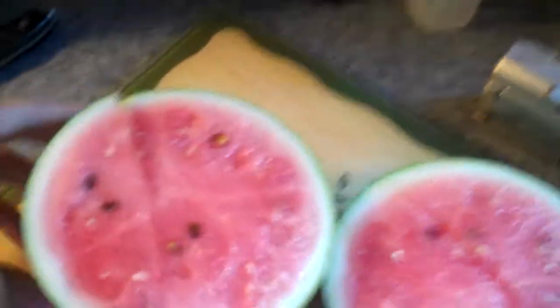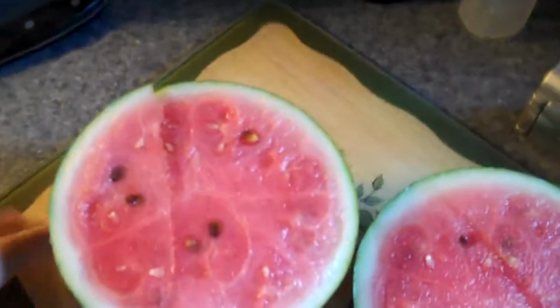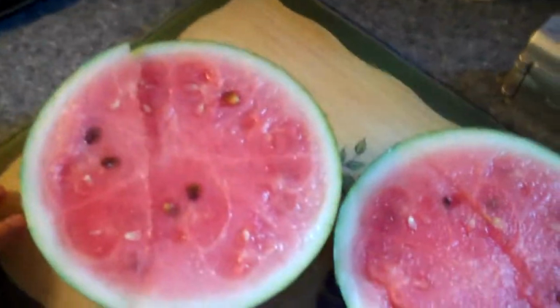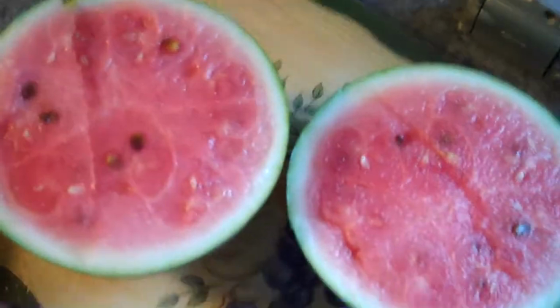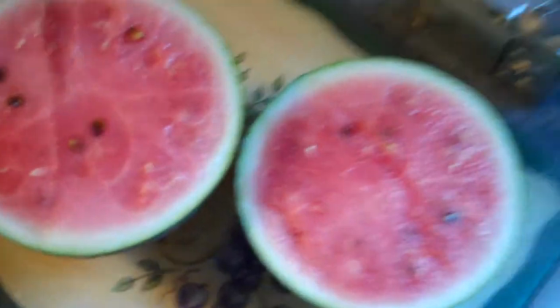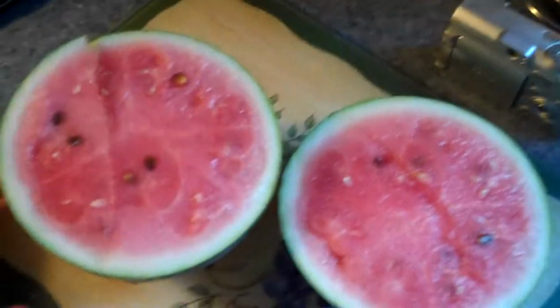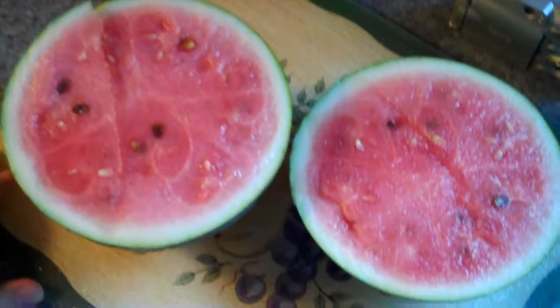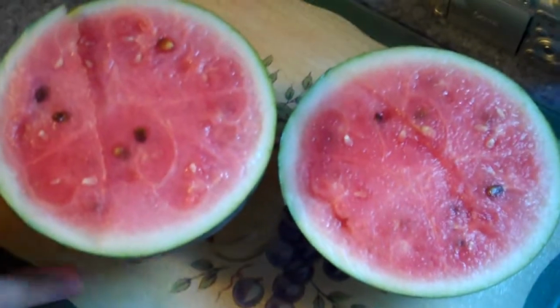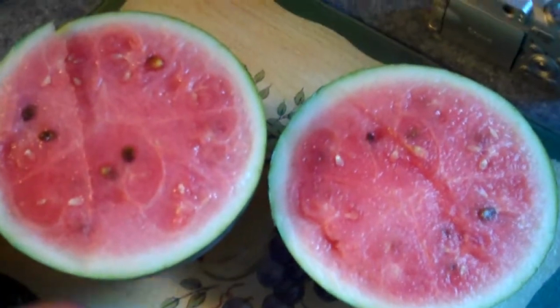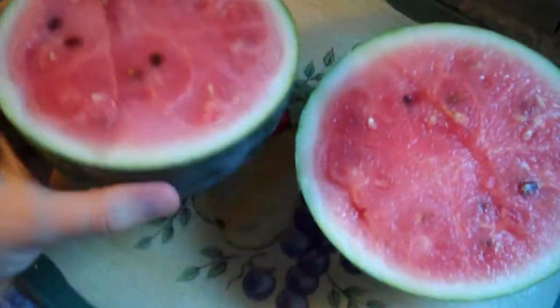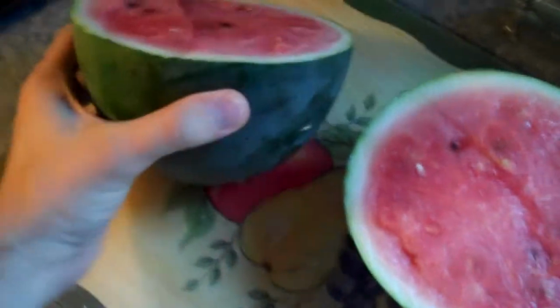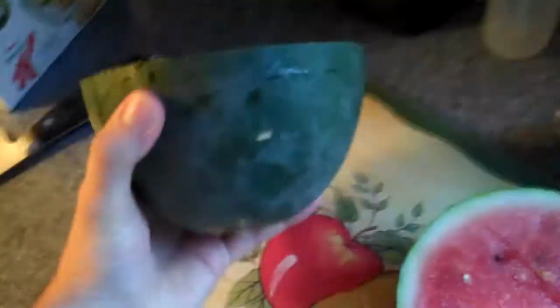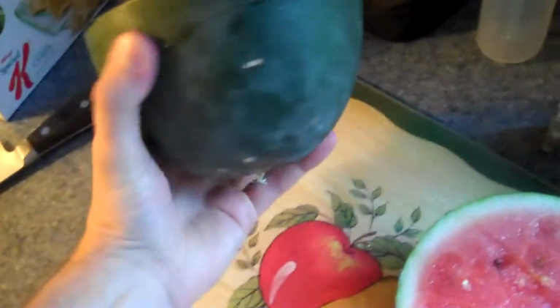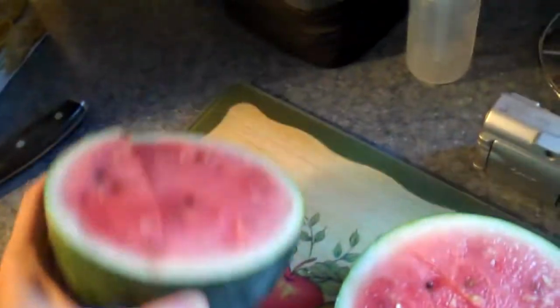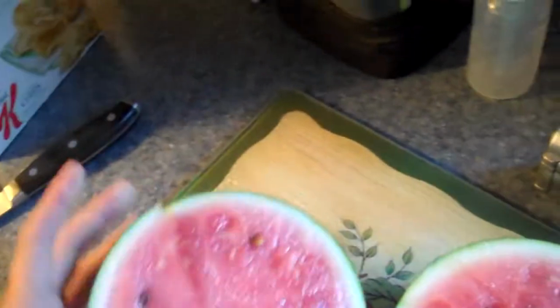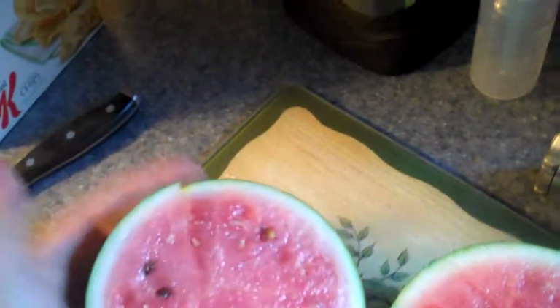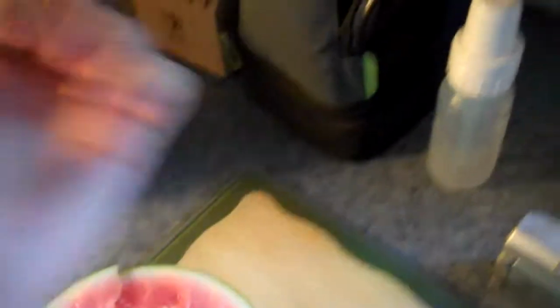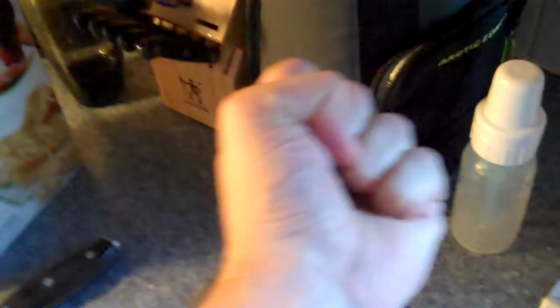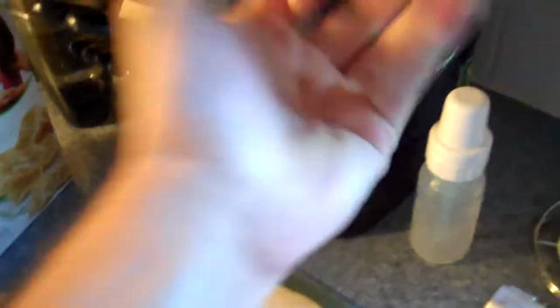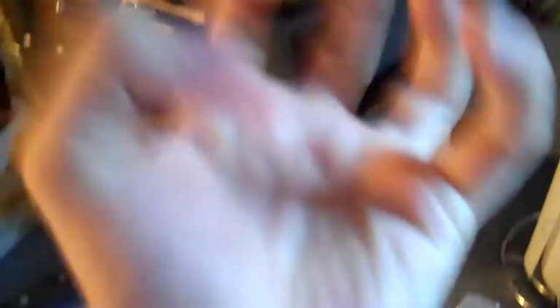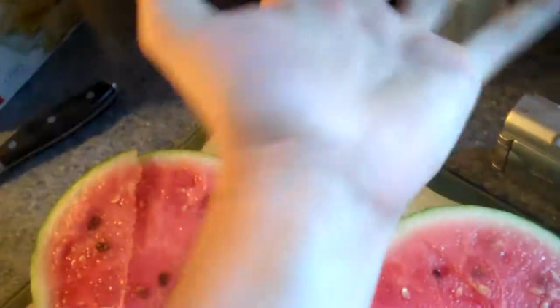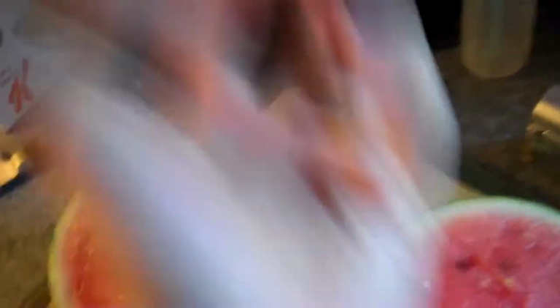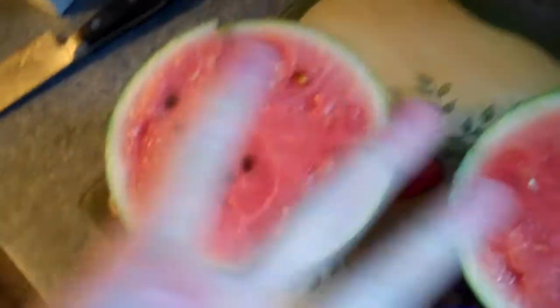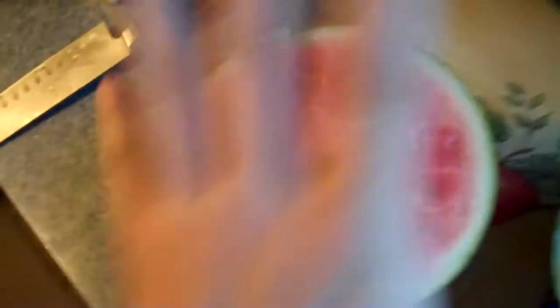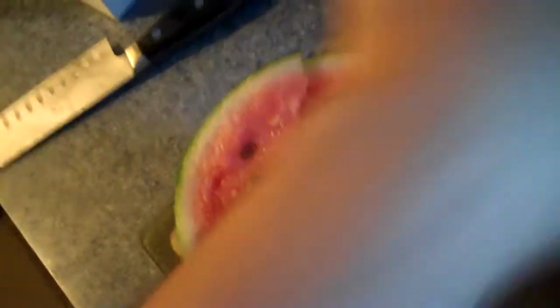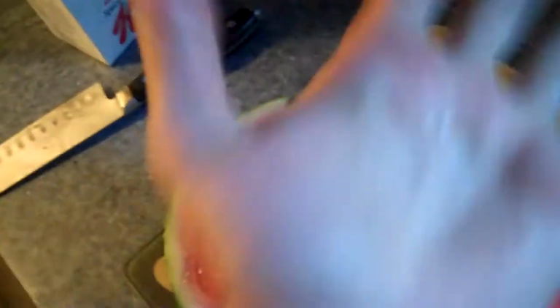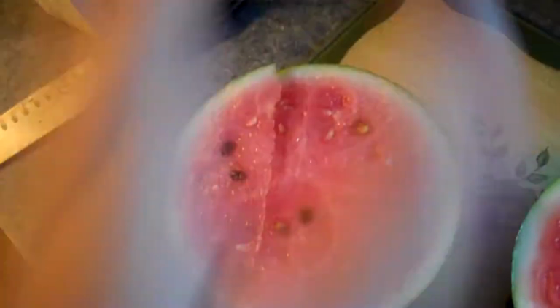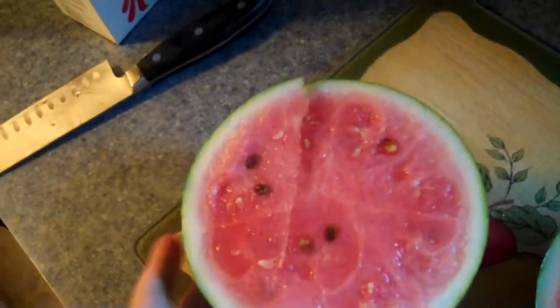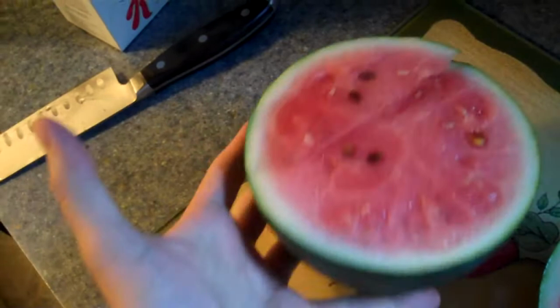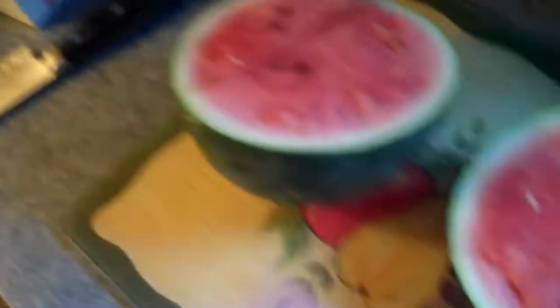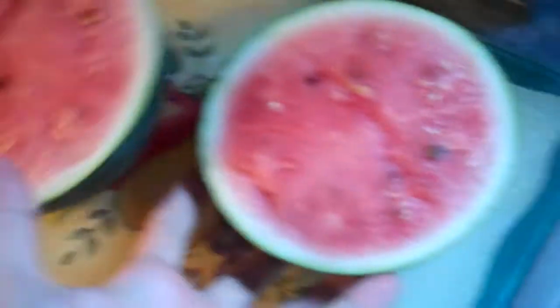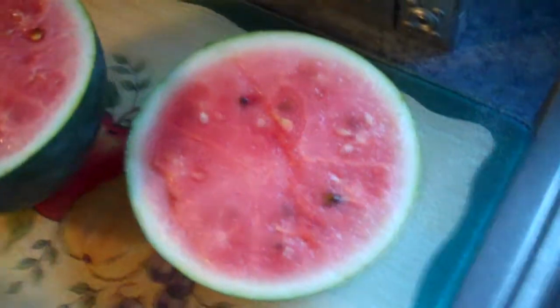Hello everybody. What you're looking at is some watermelon from my garden. I grew this. I planted the seeds, I tilled the soil, I watered the soil, and then these beautiful things came up.